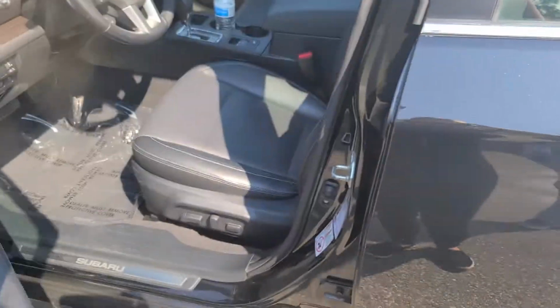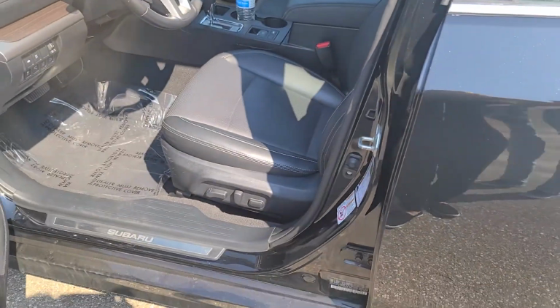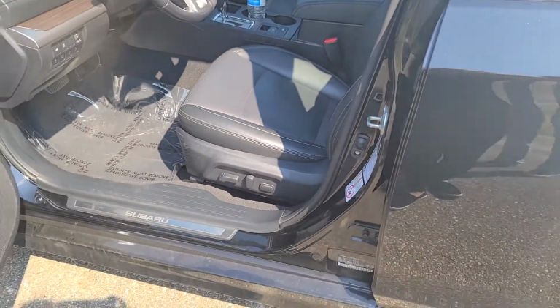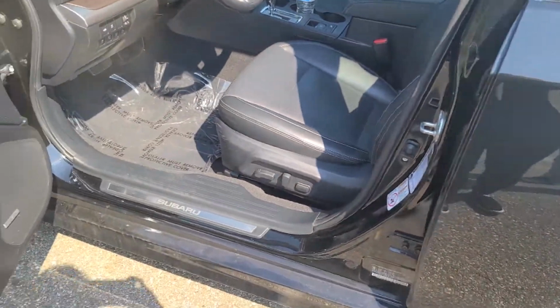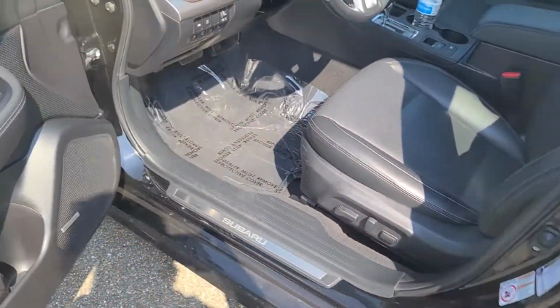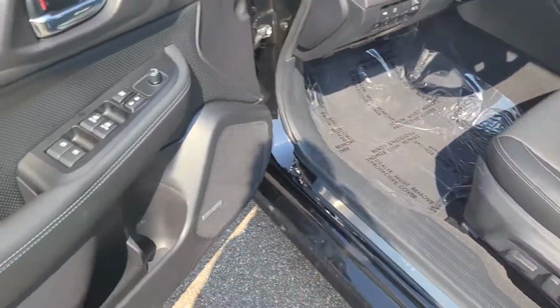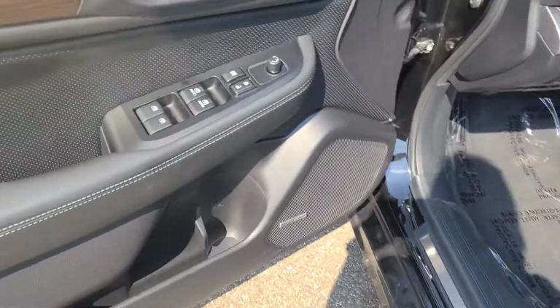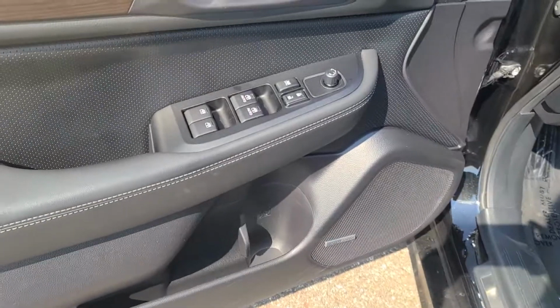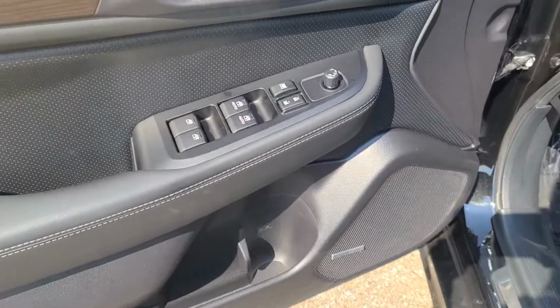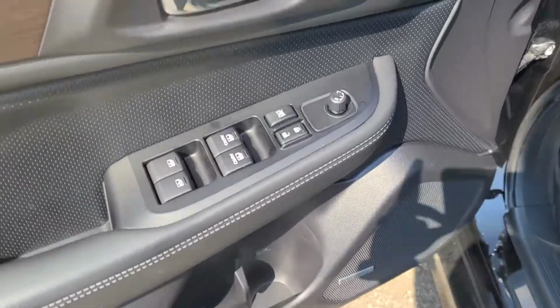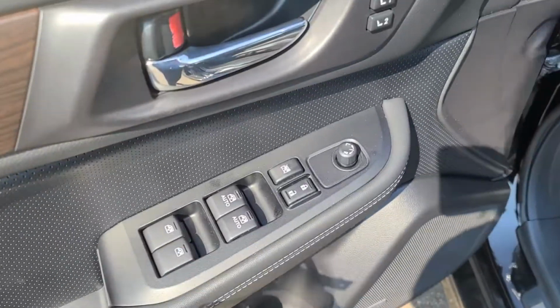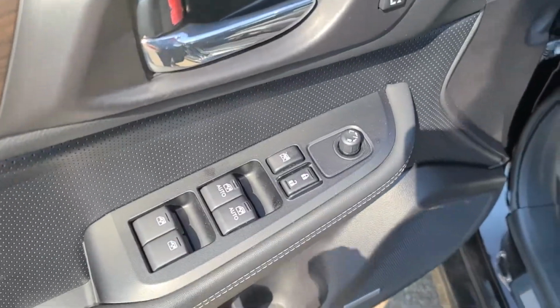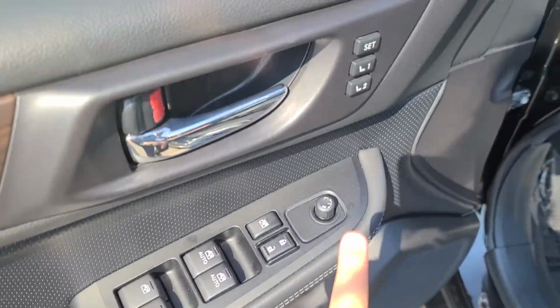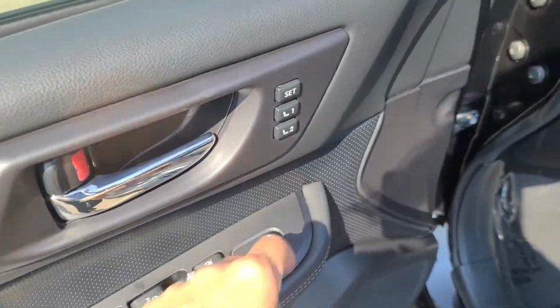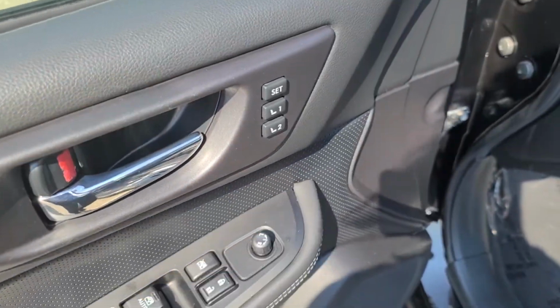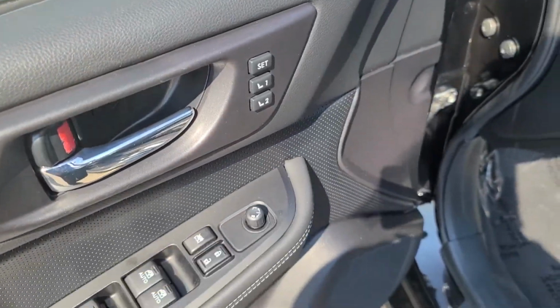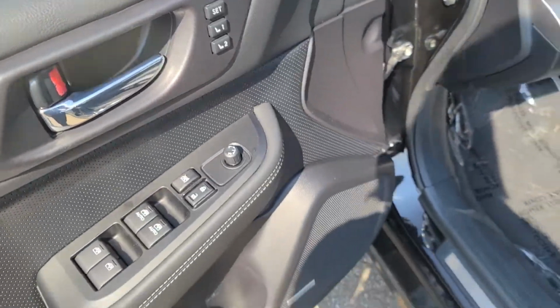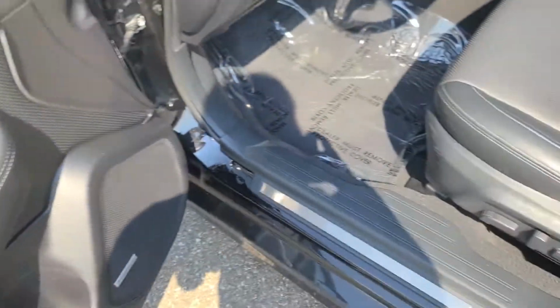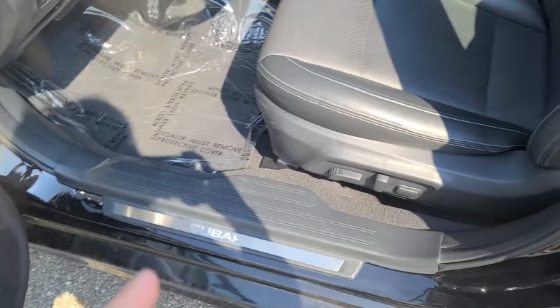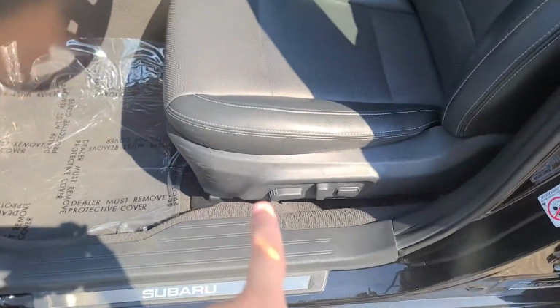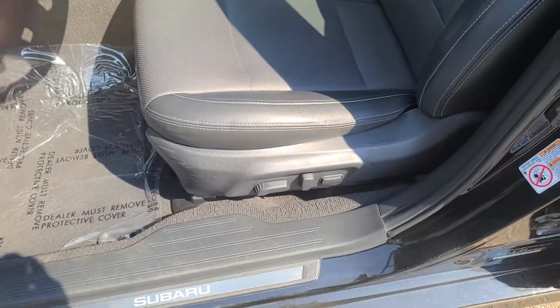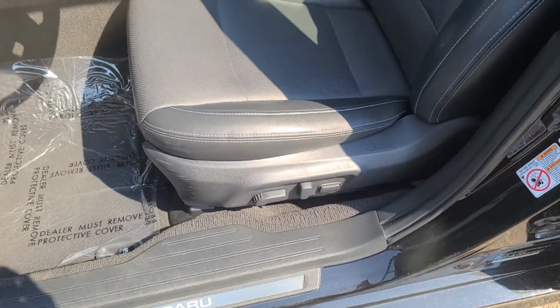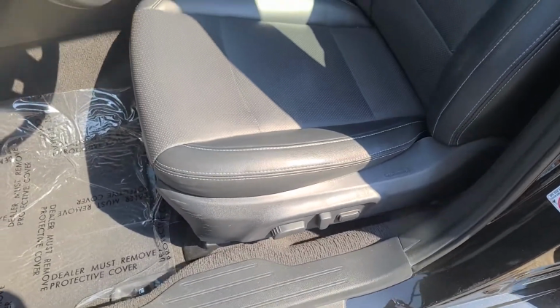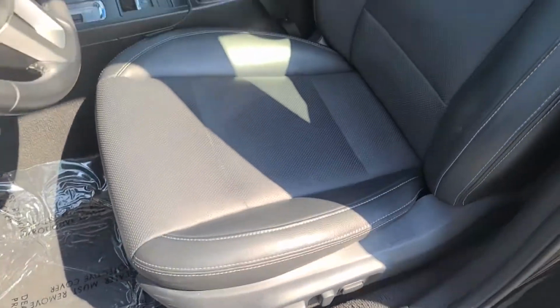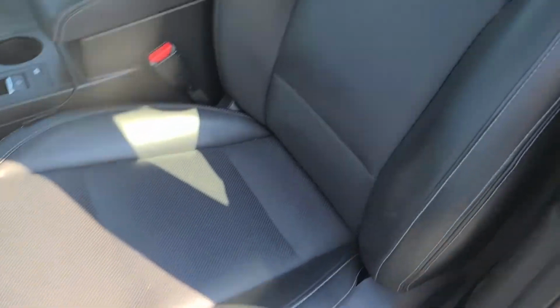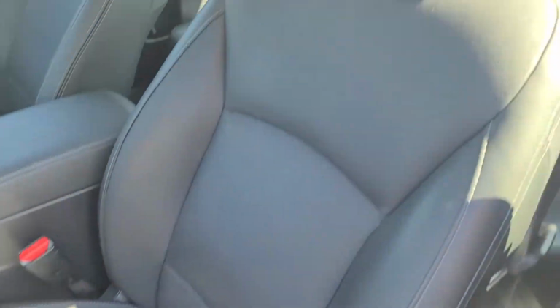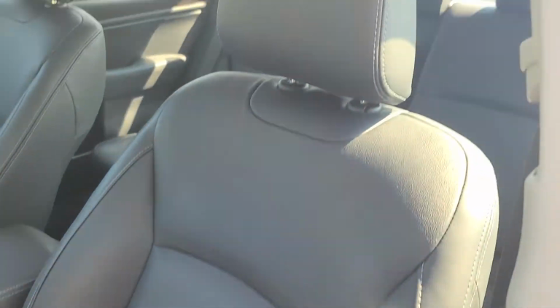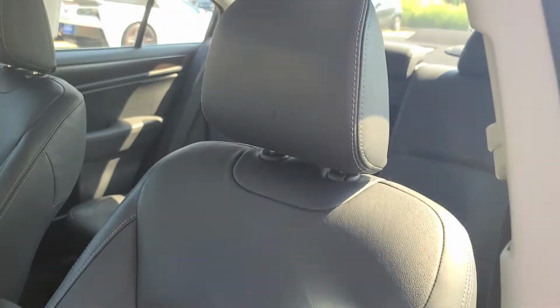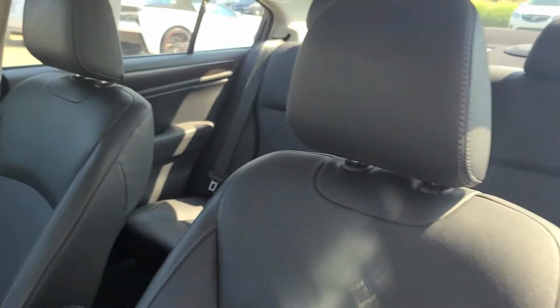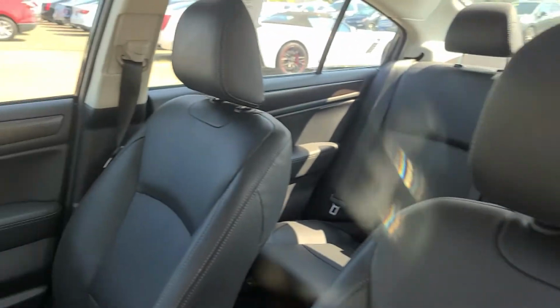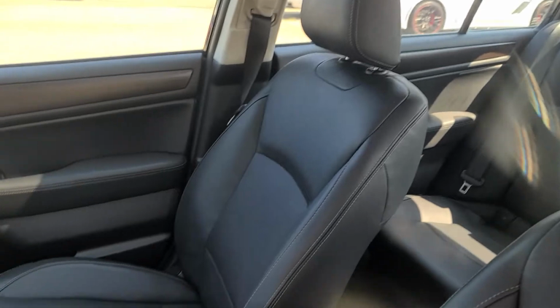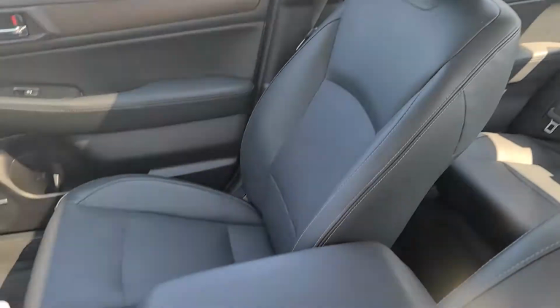As for the front interior, you can see that you do have power windows, power mirrors of course. You do have memory seats, which is always a nice plus. Your driver's seat is power. You can see it is super clean as well as the passenger's.